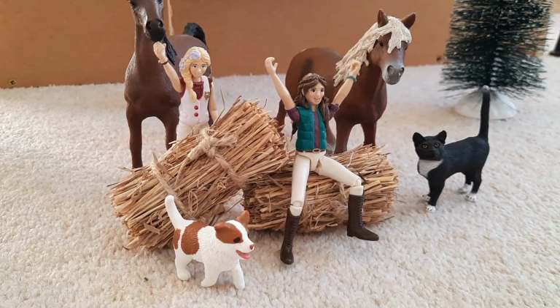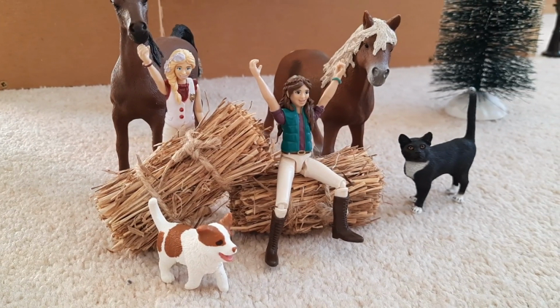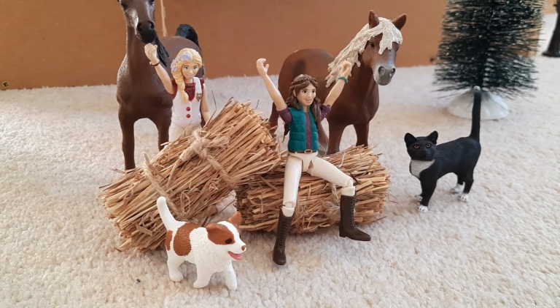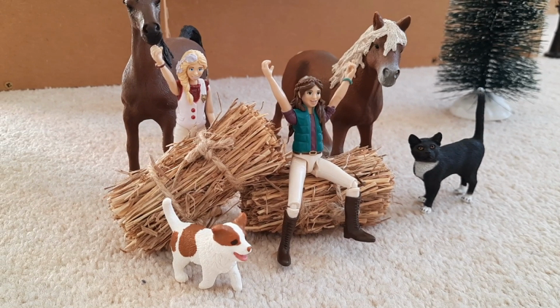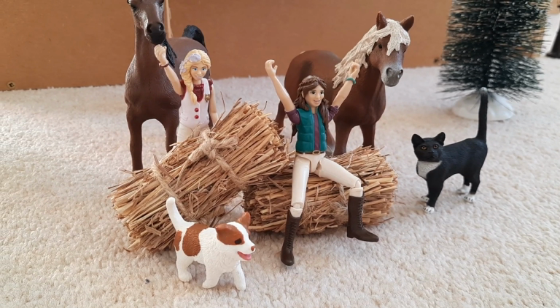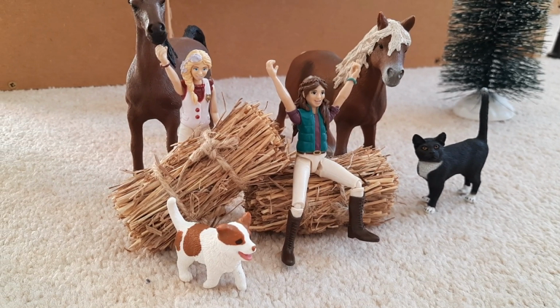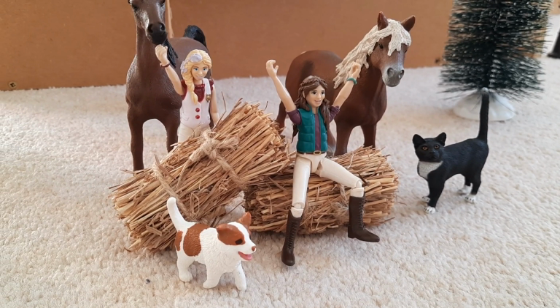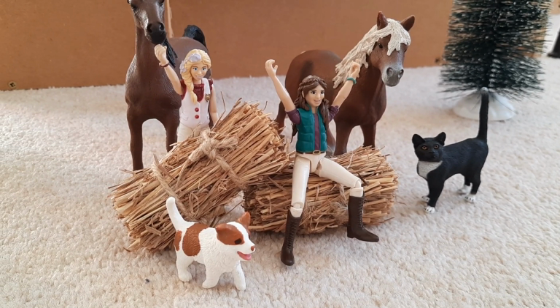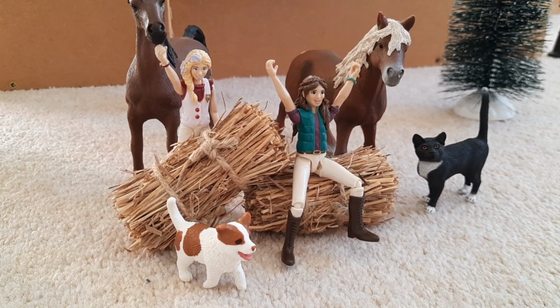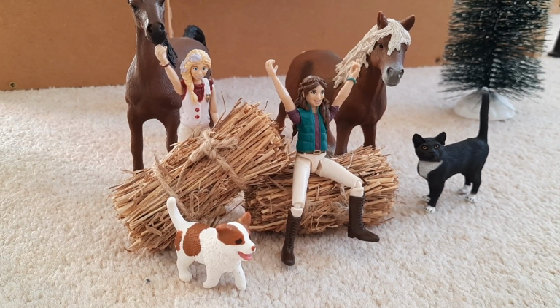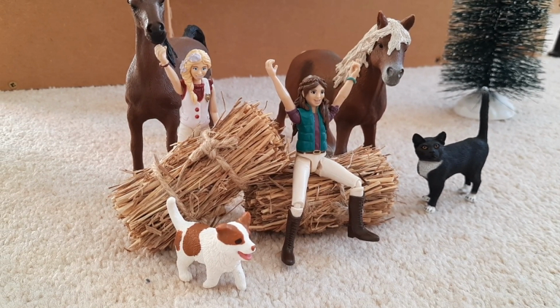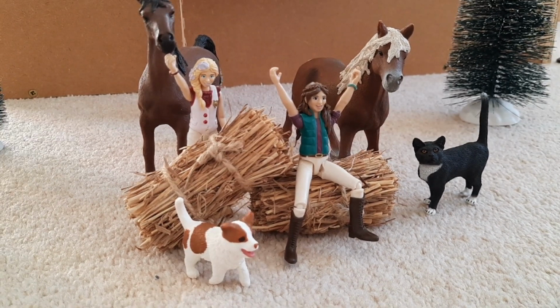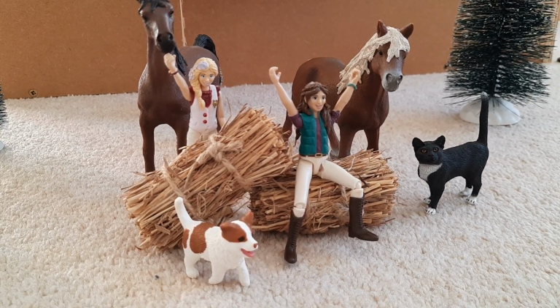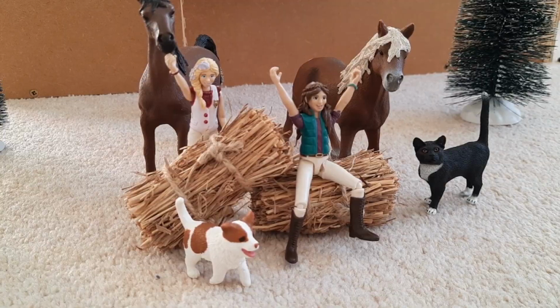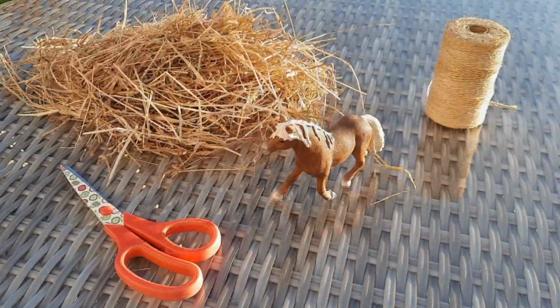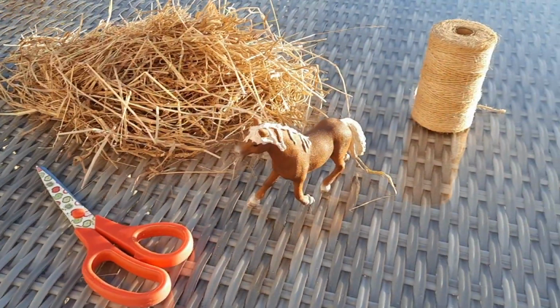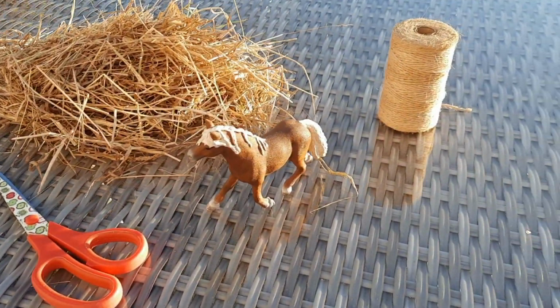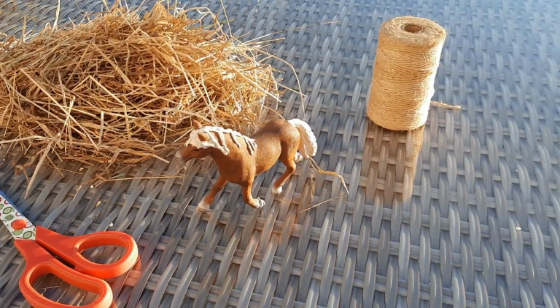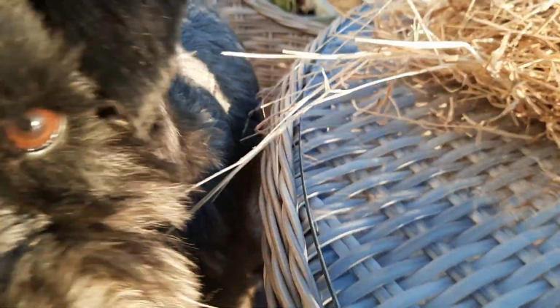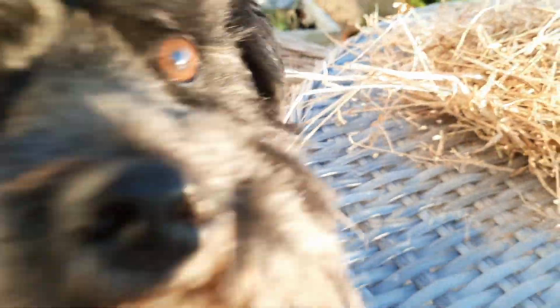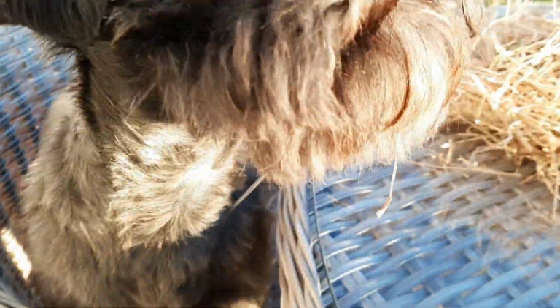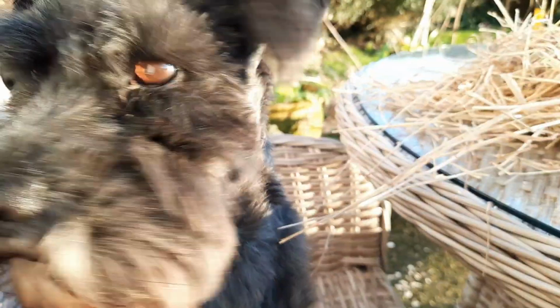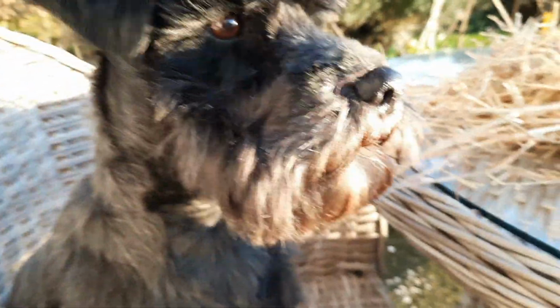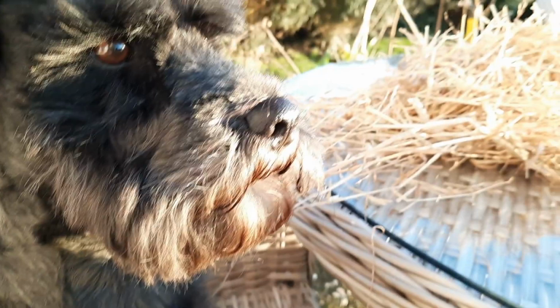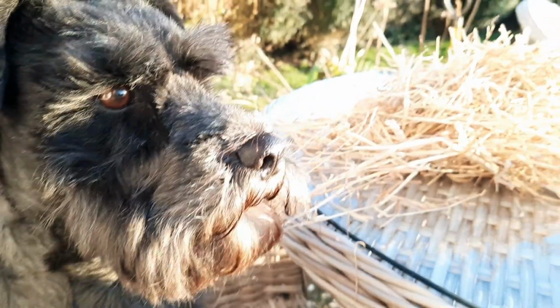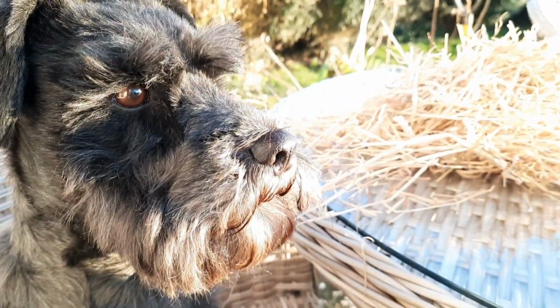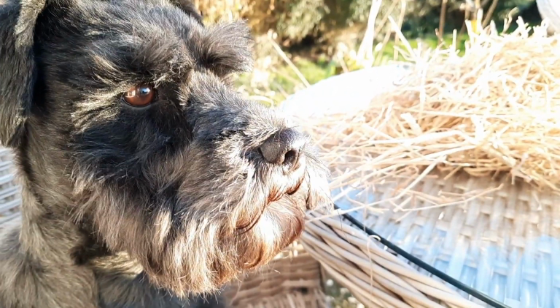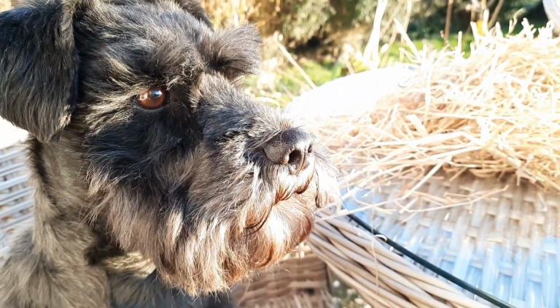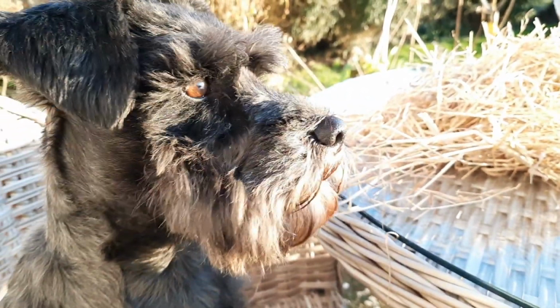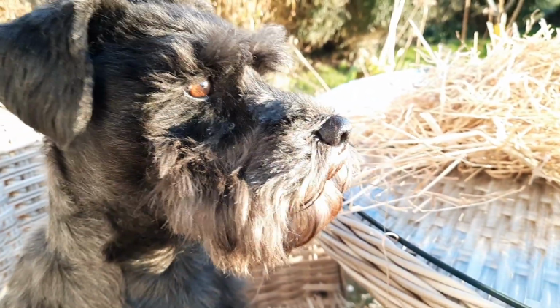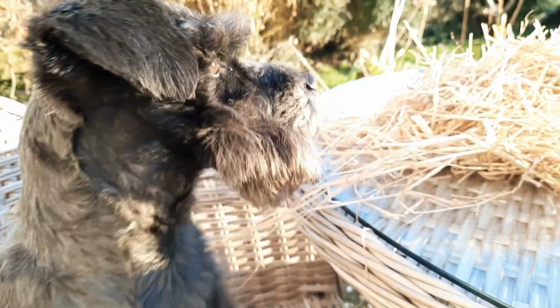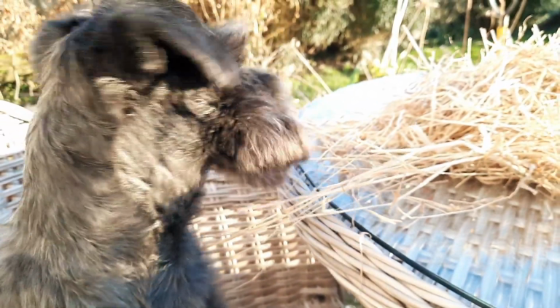I'm going to head on outside now because it is quite a messy craft, so that's where I'm going to be making mine. All right, let's go. Here we are. My helper today is Chip the dog. He was very excited to be picked for this task, but I think that was mainly because he could see all of the birds in the hedge.